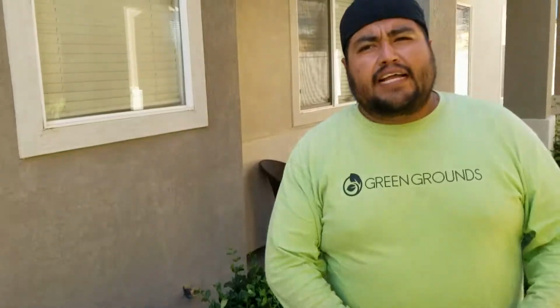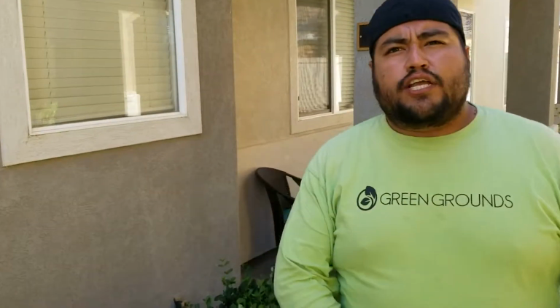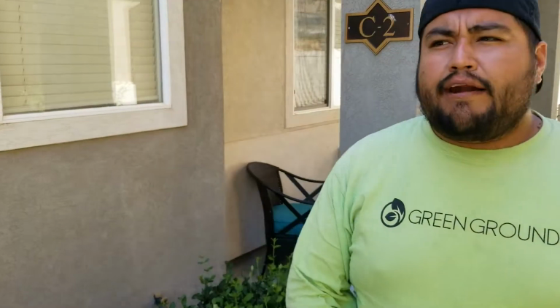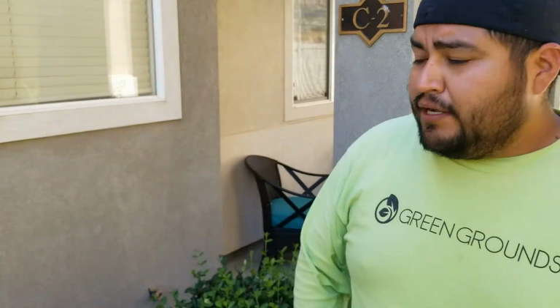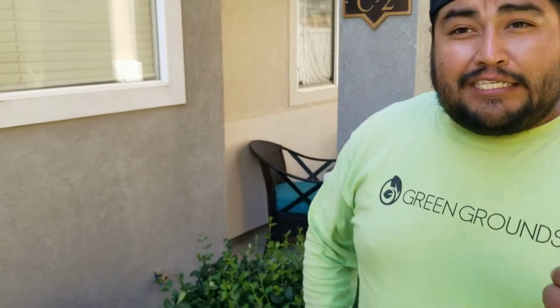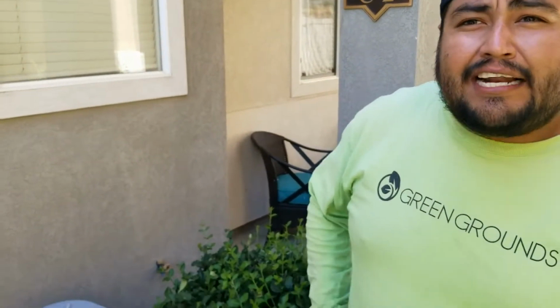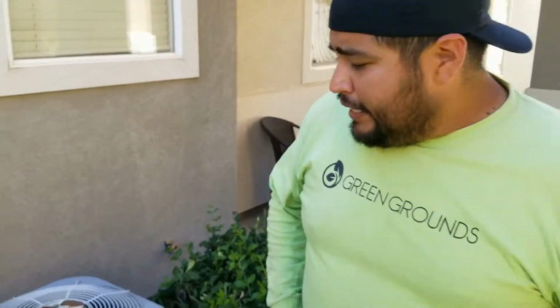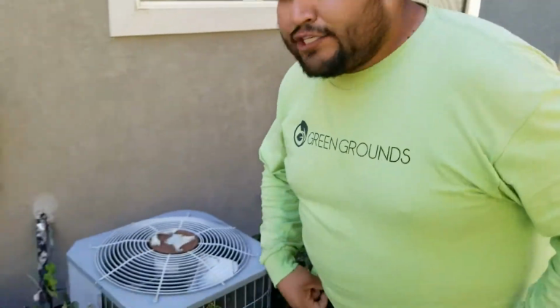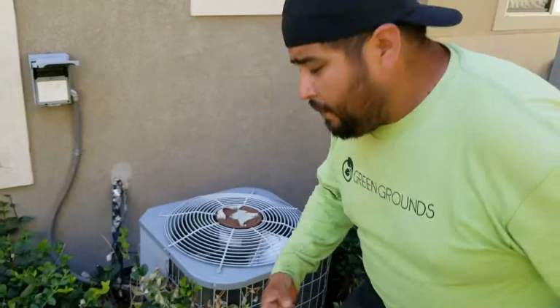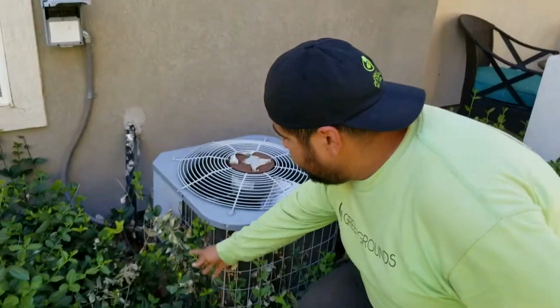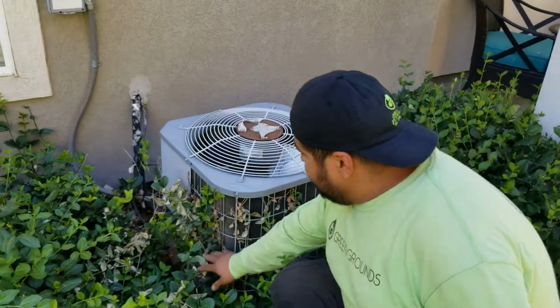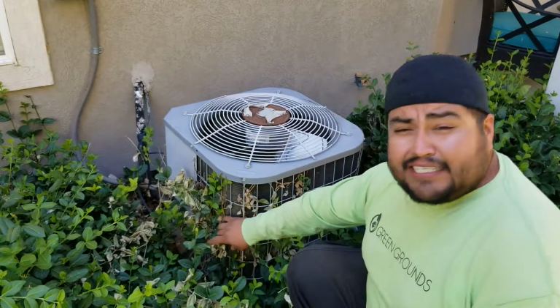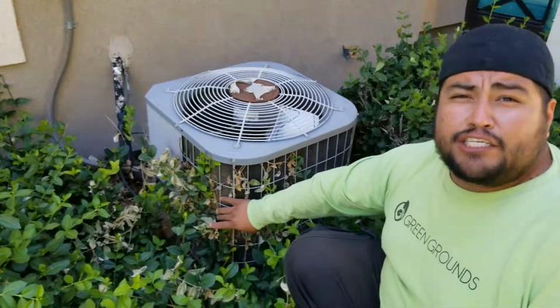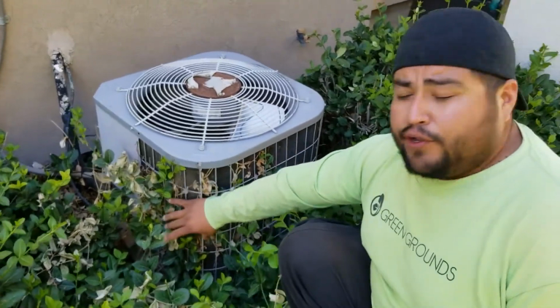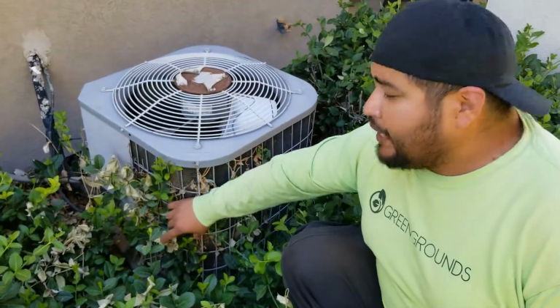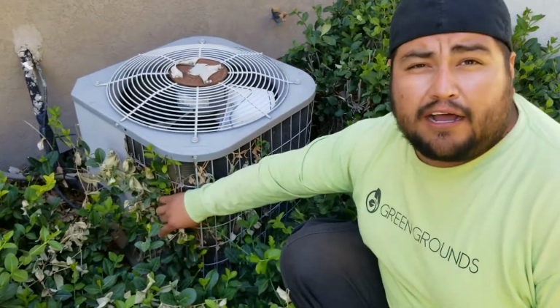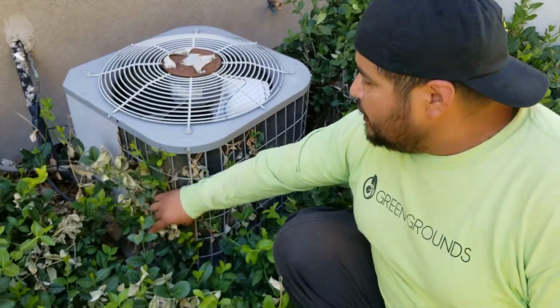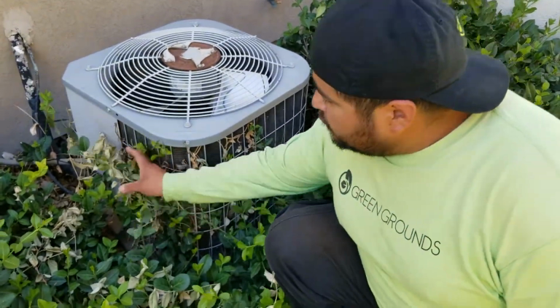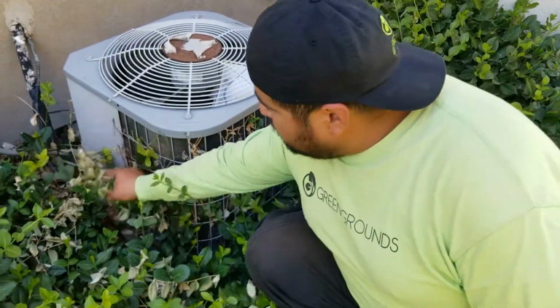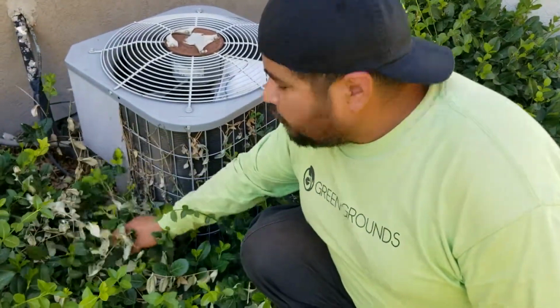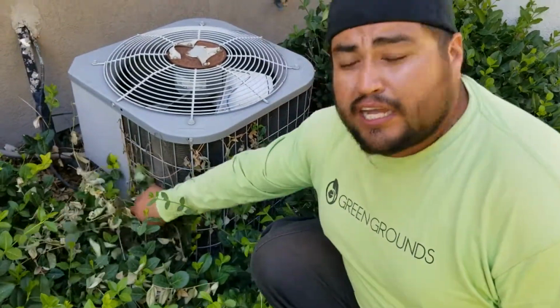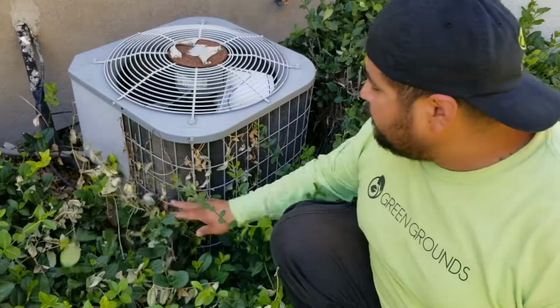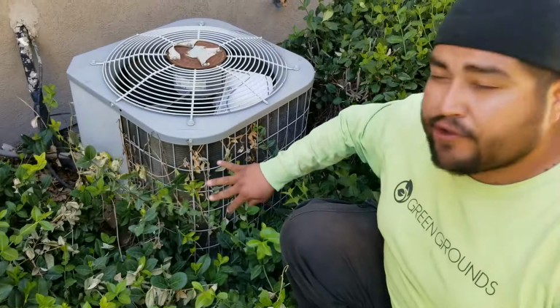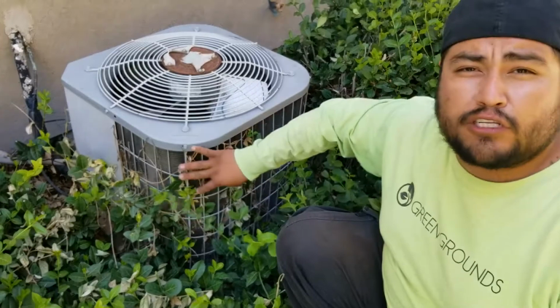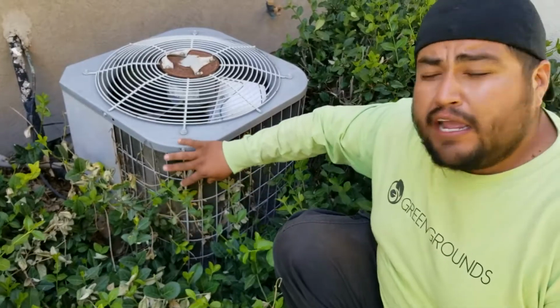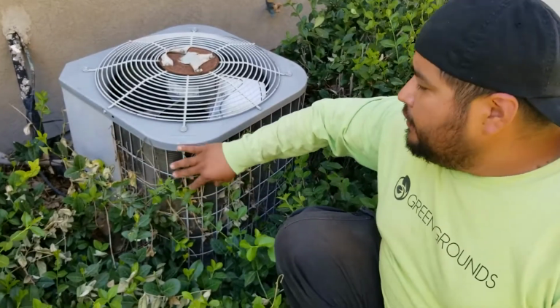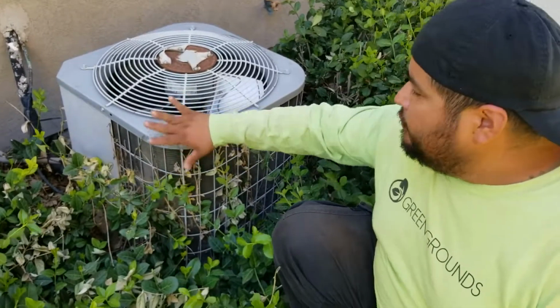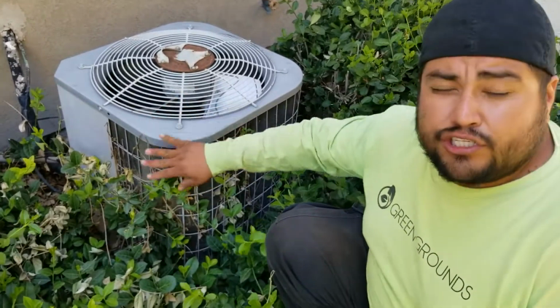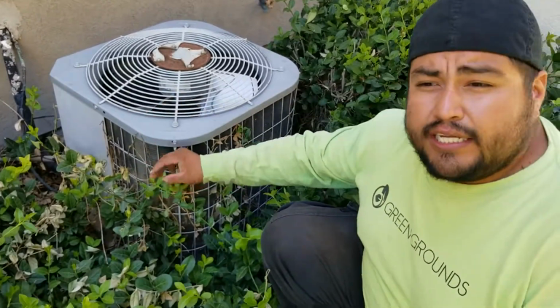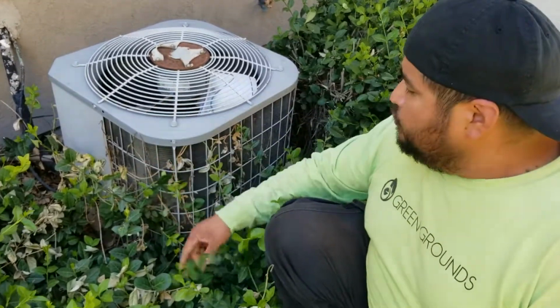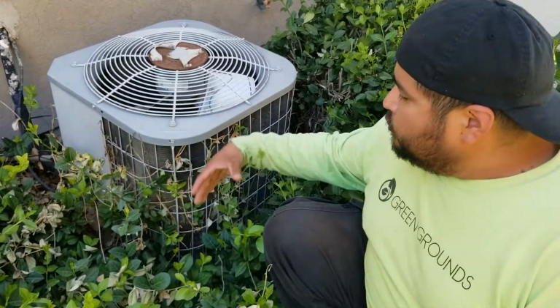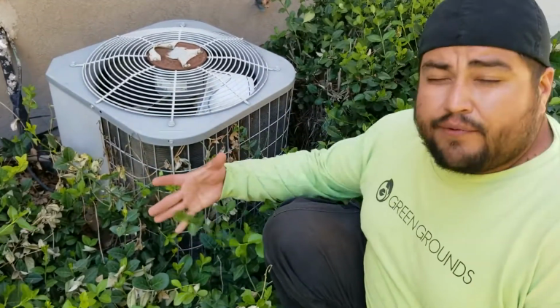Hey guys, this is Jose with Green Grounds. It's getting hot in Utah, and as you know, this can be an issue for not having a cold house. All this overgrown stuff is preventing your coils and your air conditioner unit from being able to breathe.